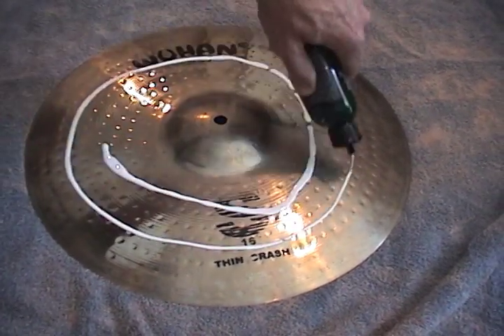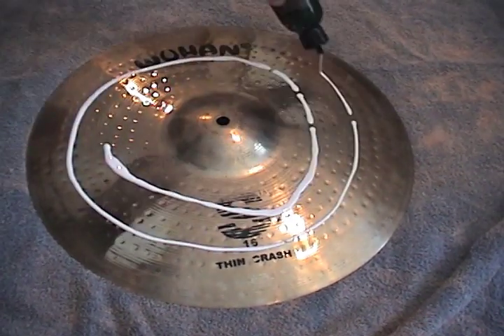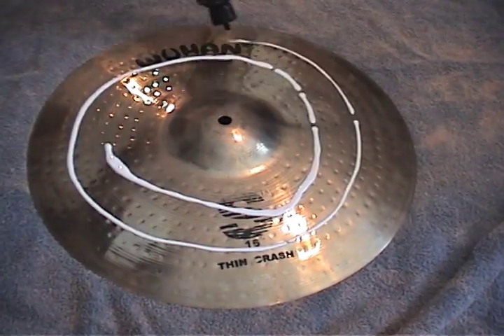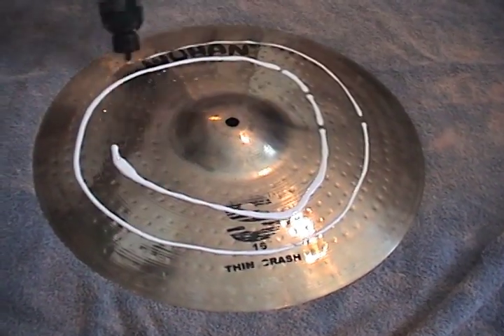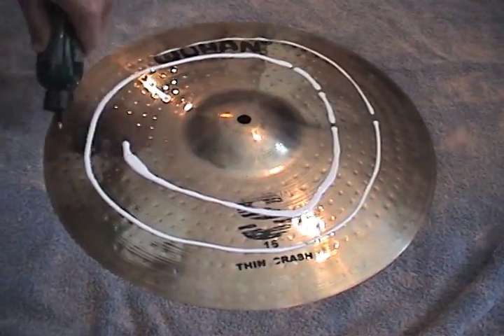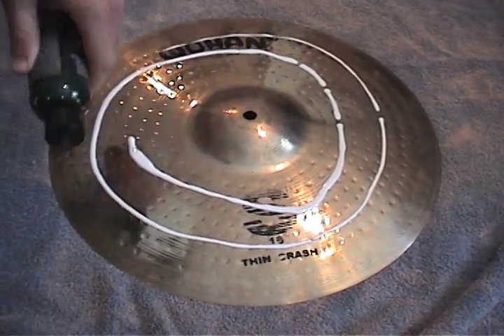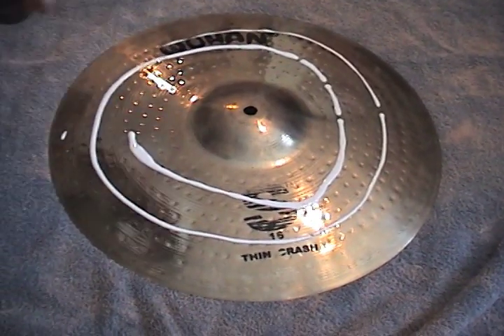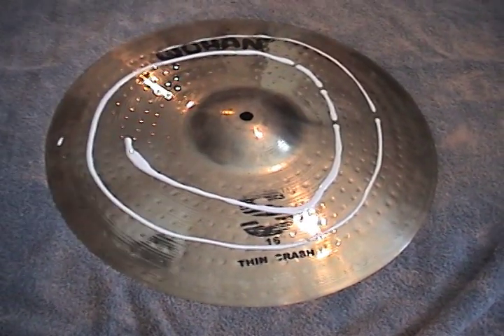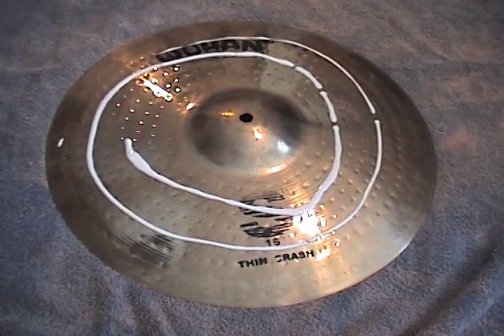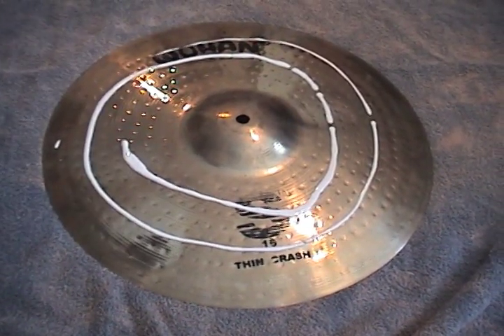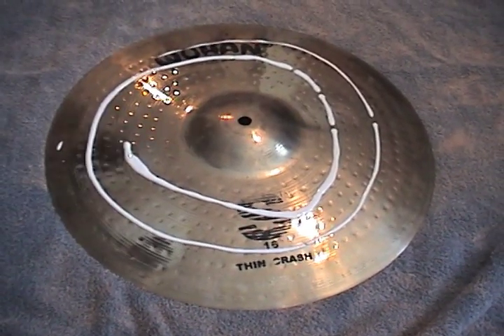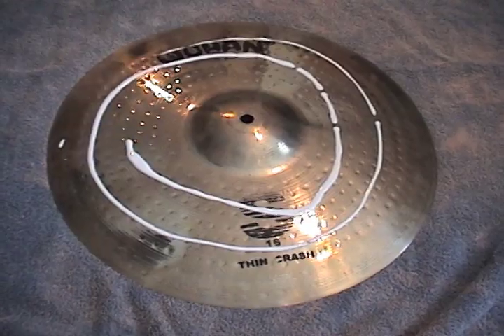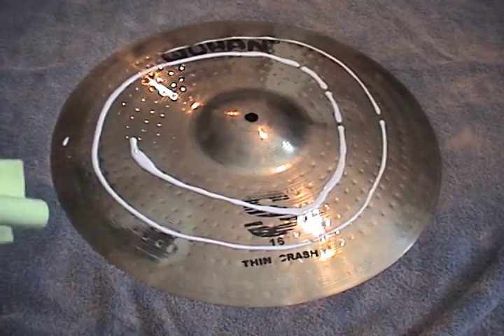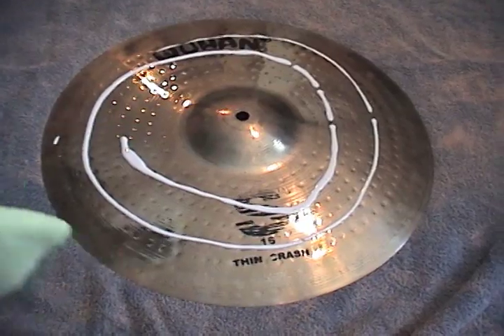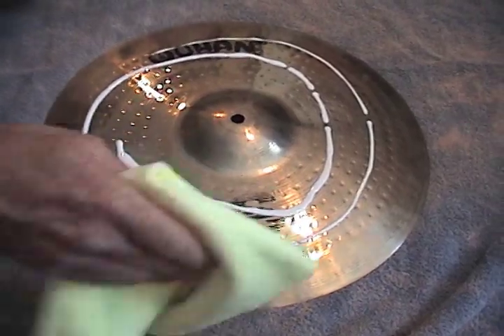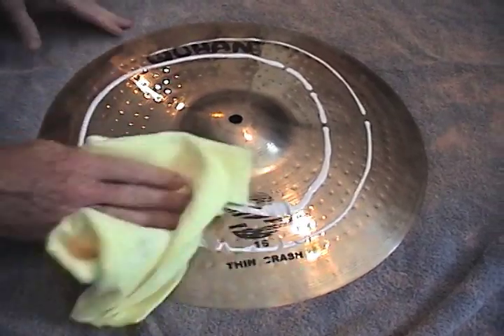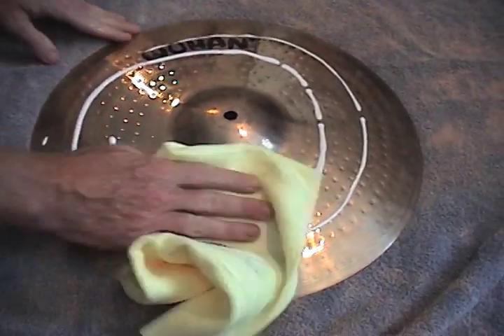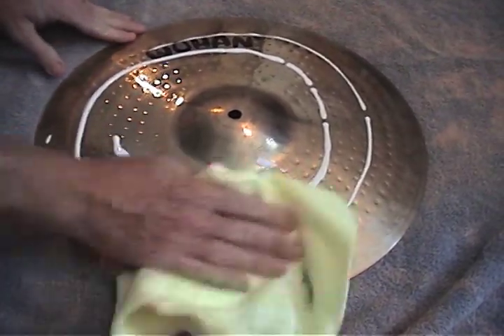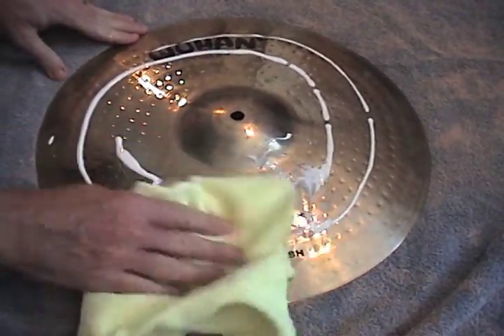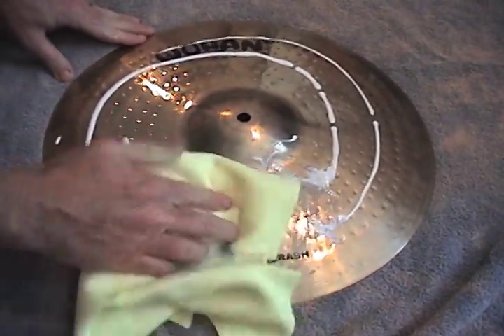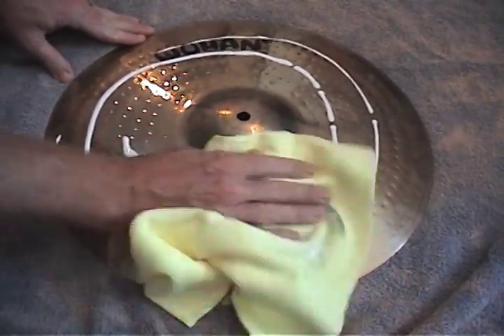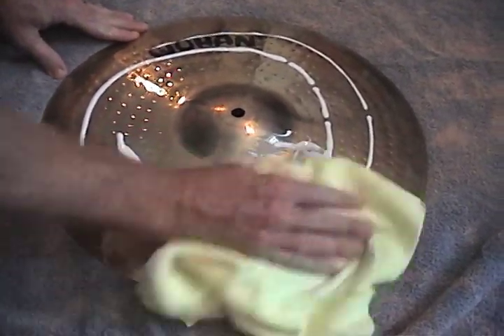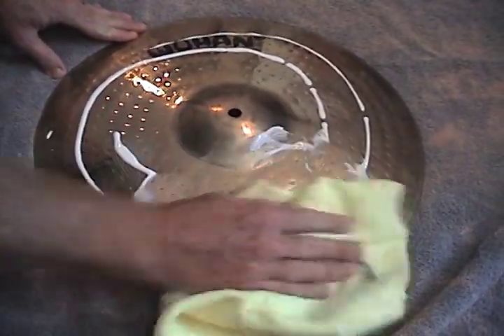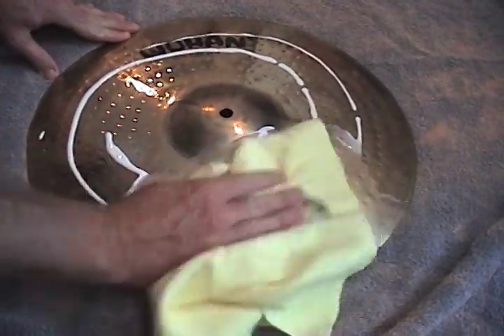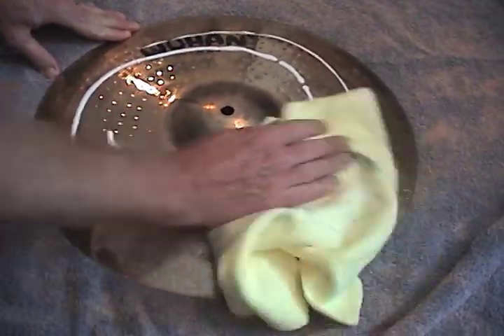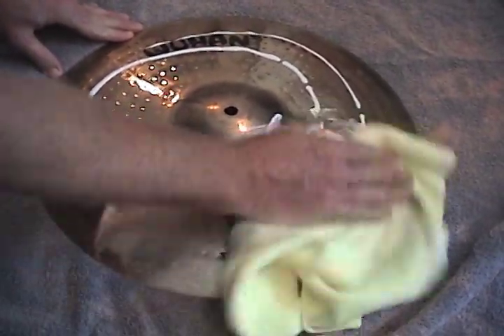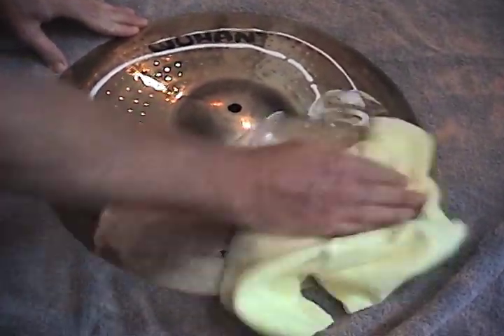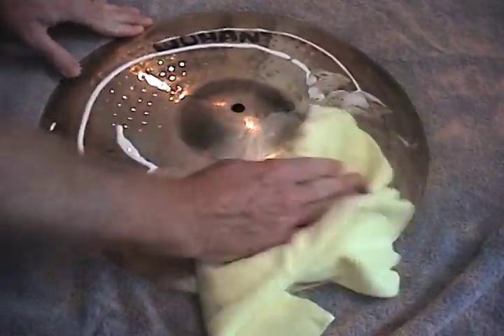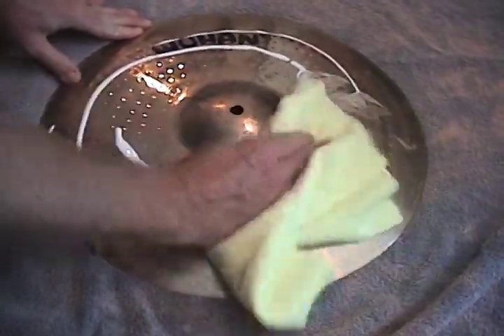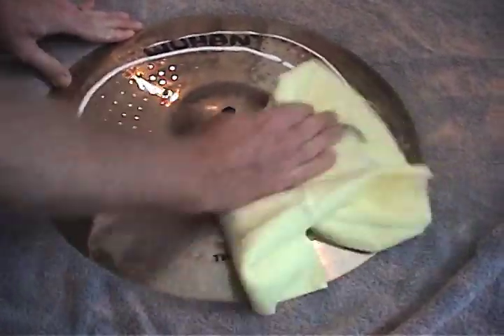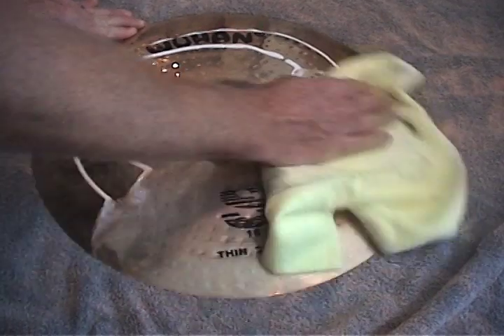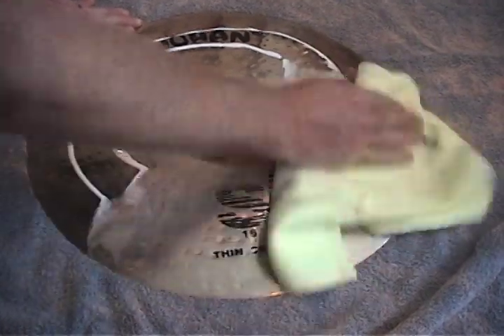Just apply our cream-based formulation directly to the cymbal. Gently rub in our cleaner in a circular motion, leaving a light haze on the cymbal.